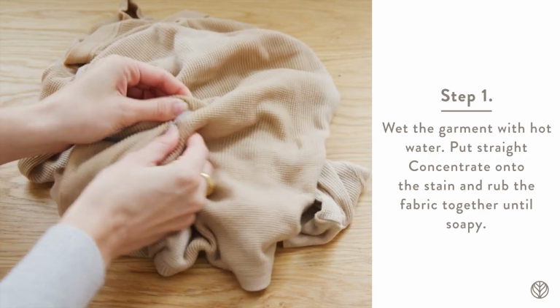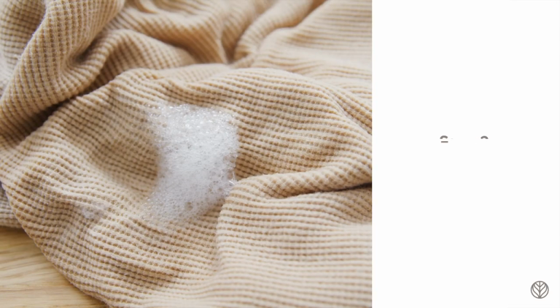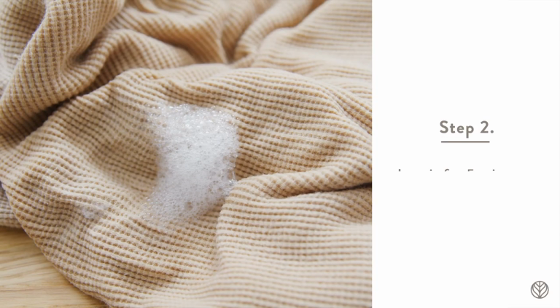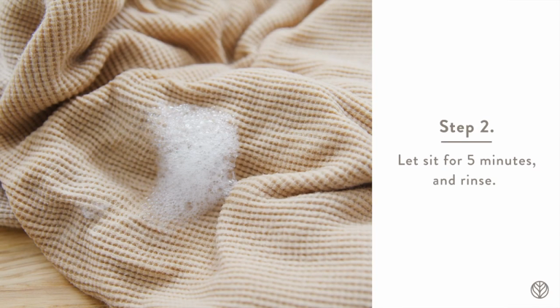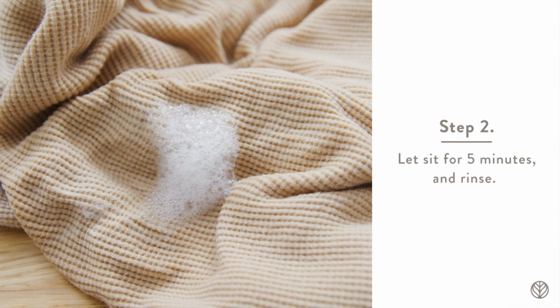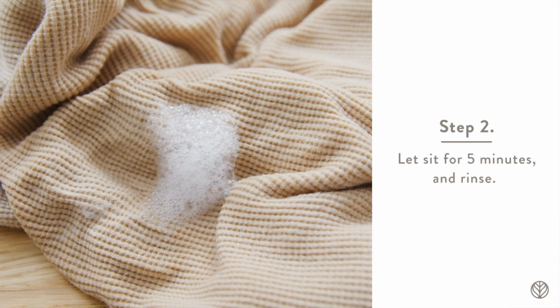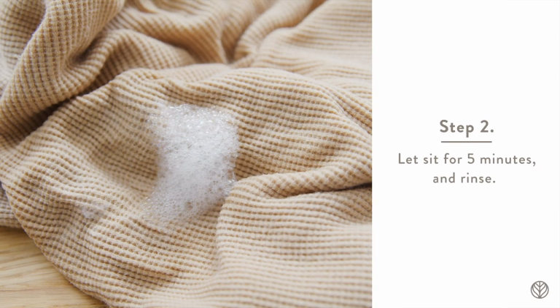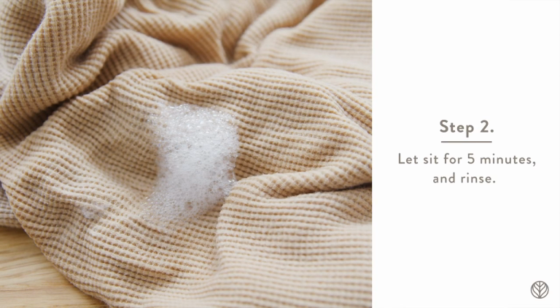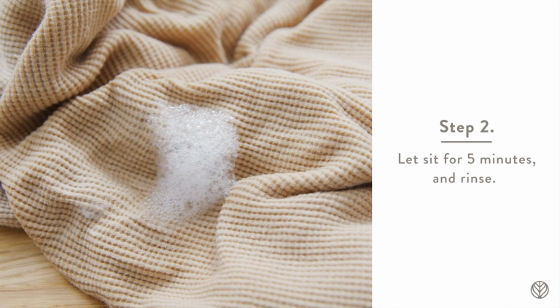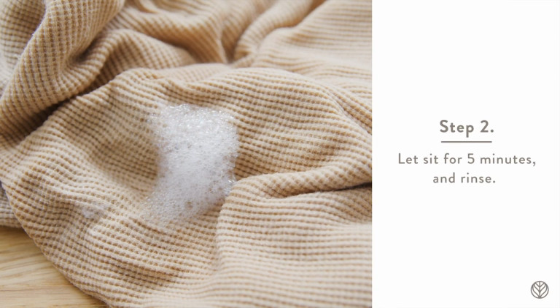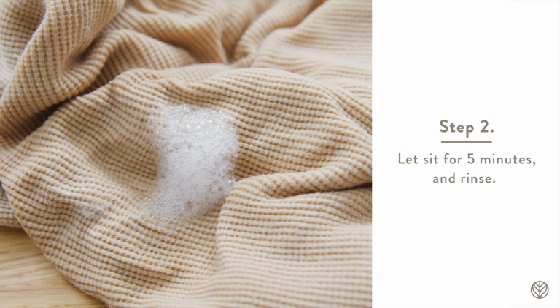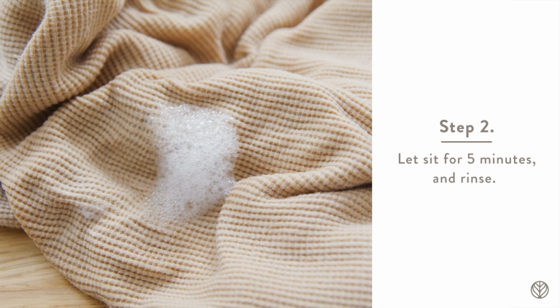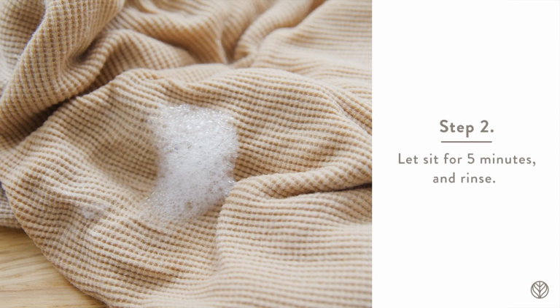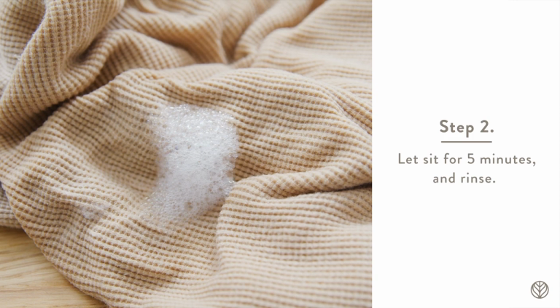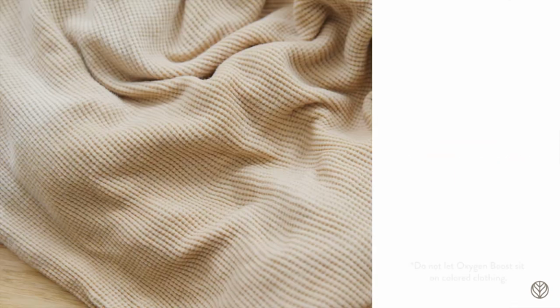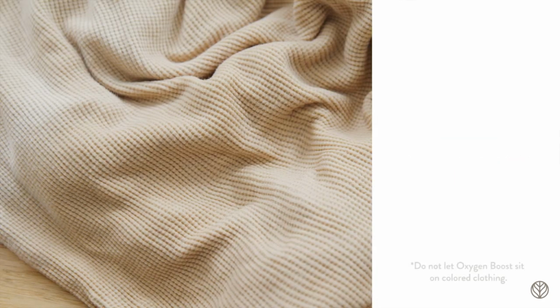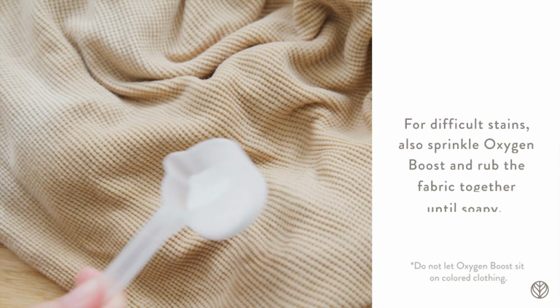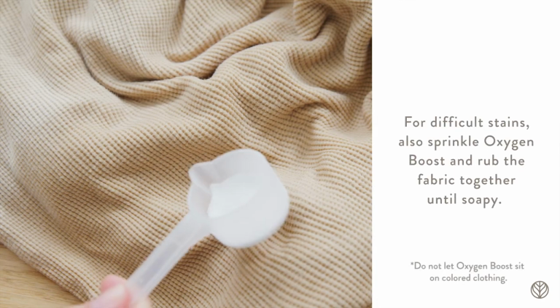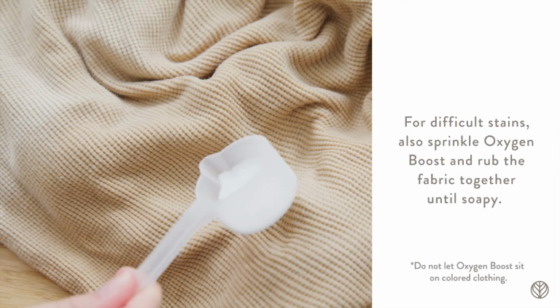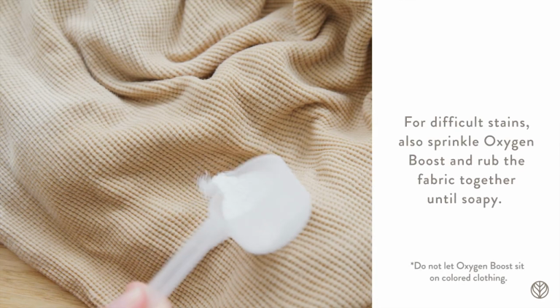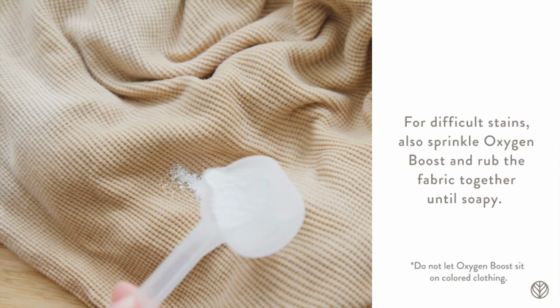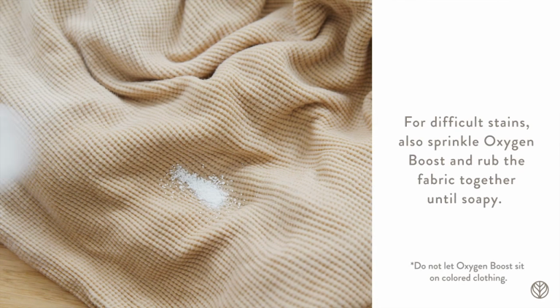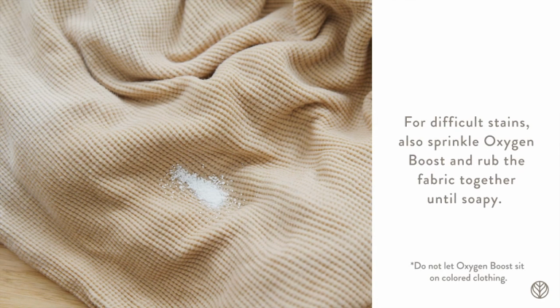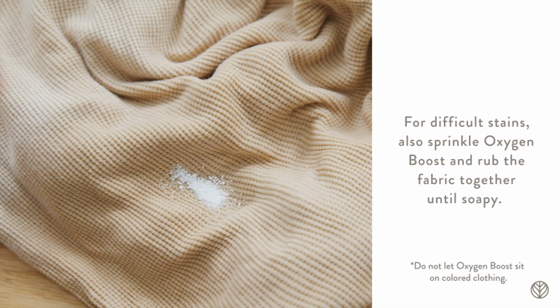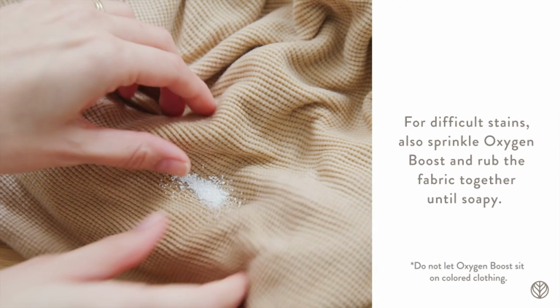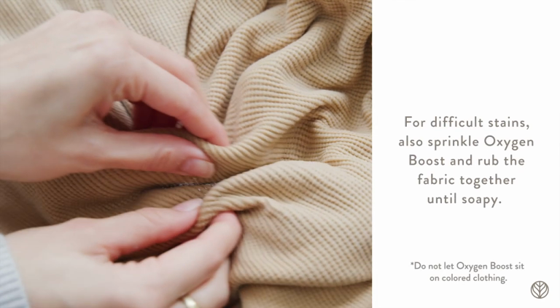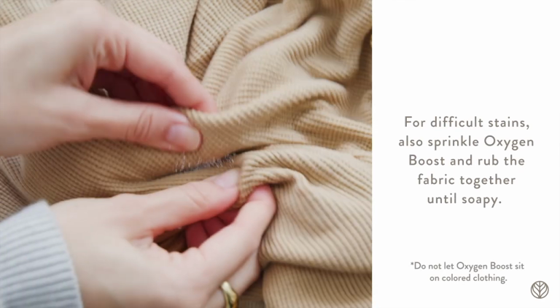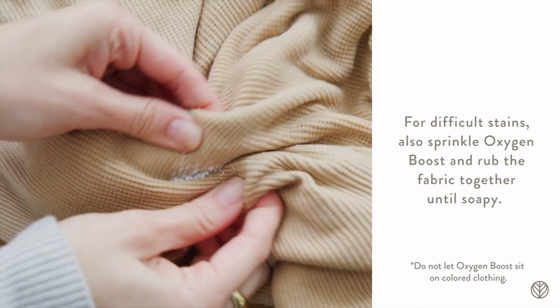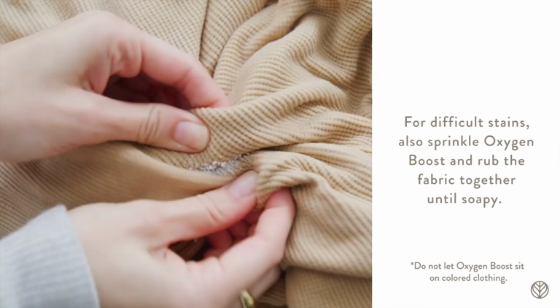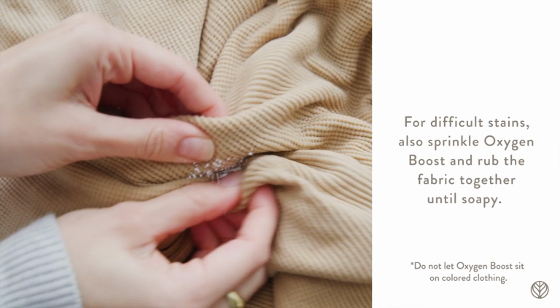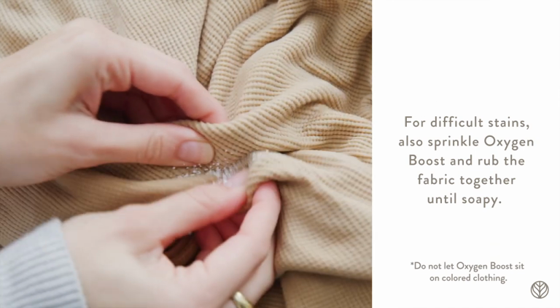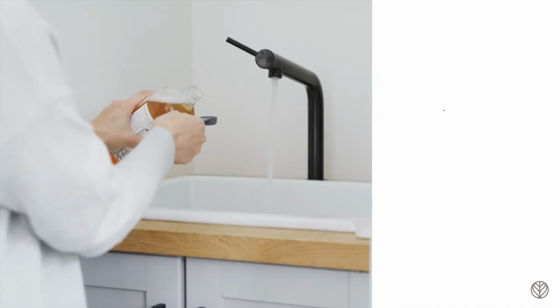Step 2. Let it sit for five minutes and rinse. For difficult stains, also sprinkle oxygen boost and rub the fabric together until soapy.